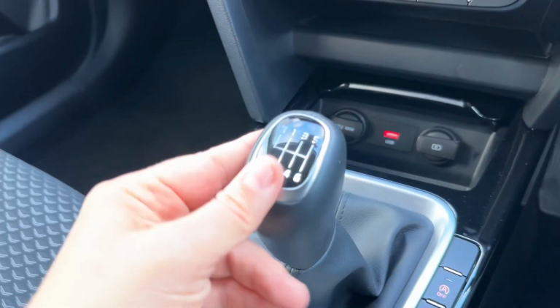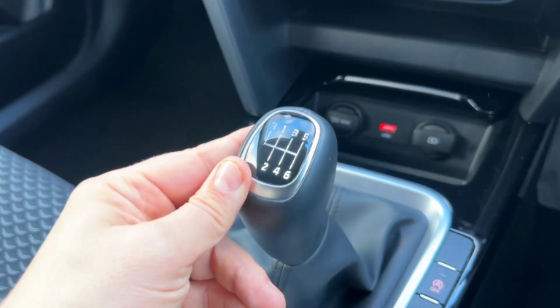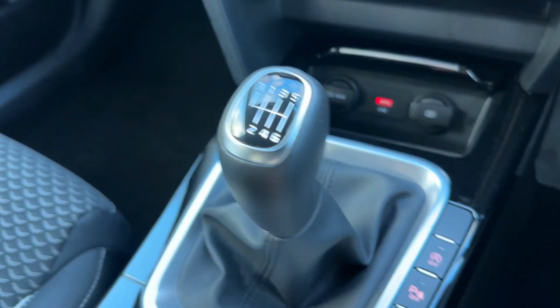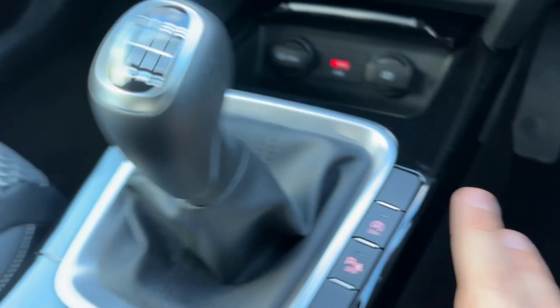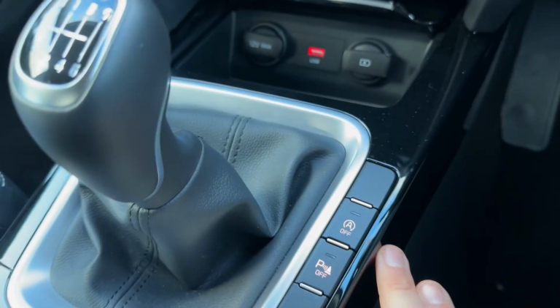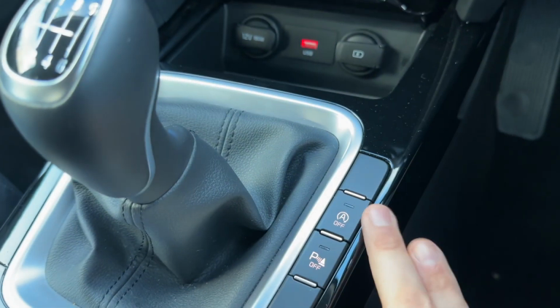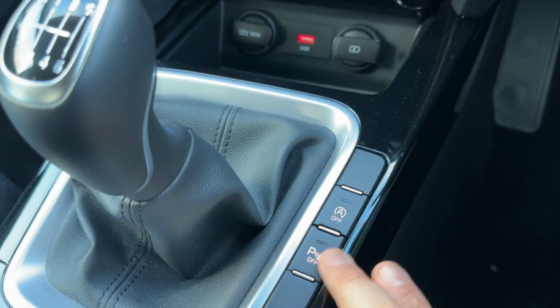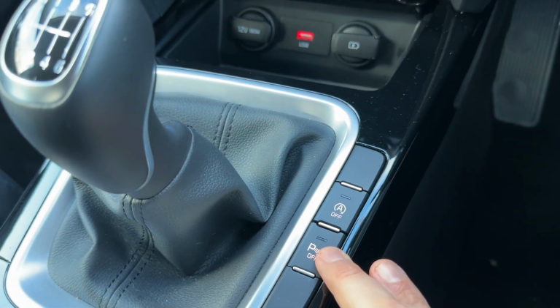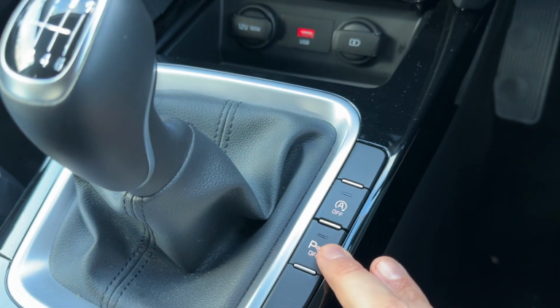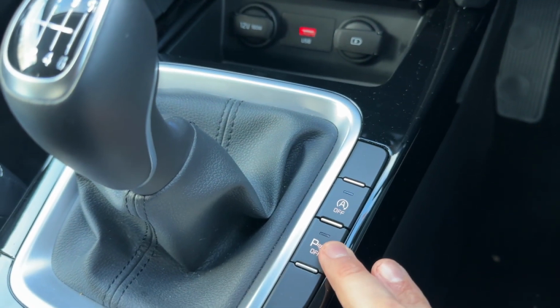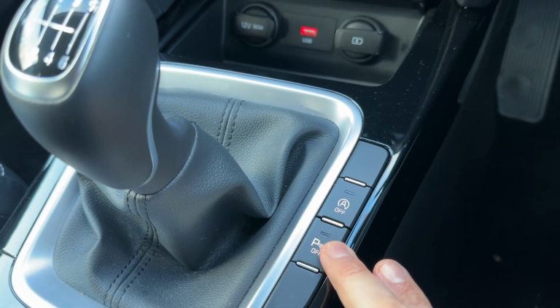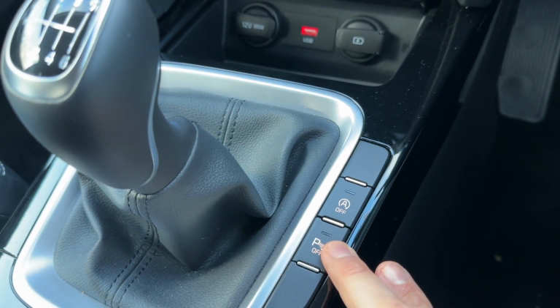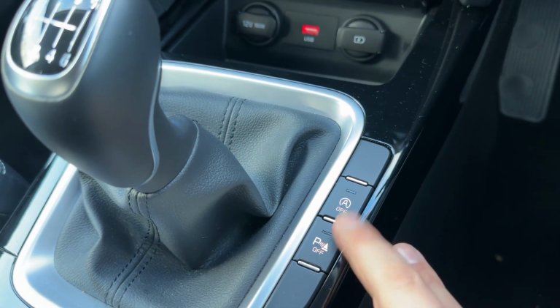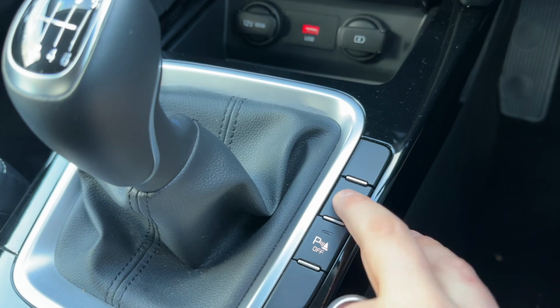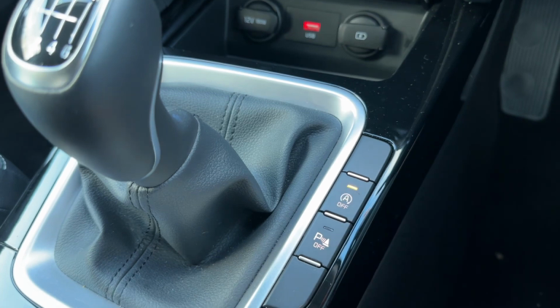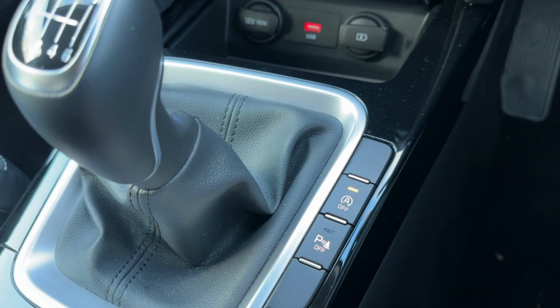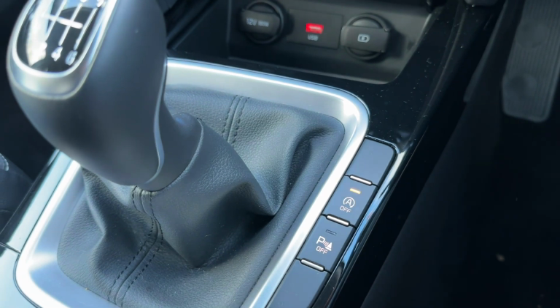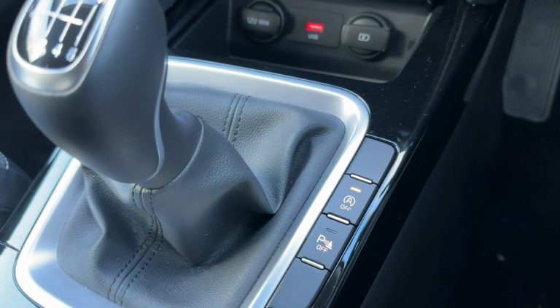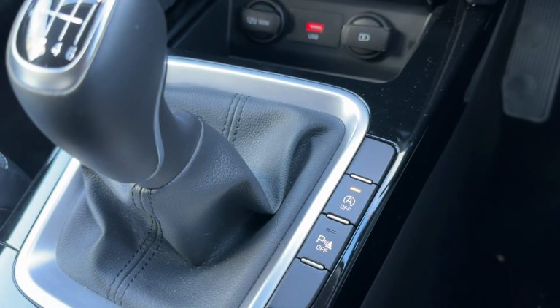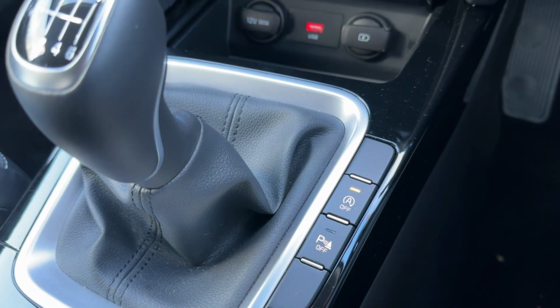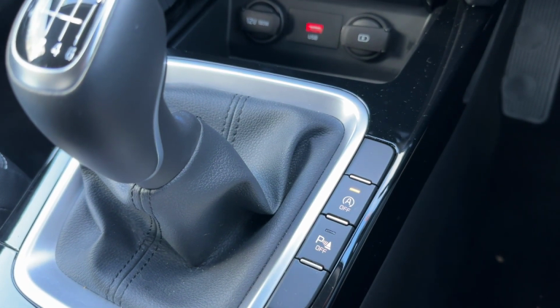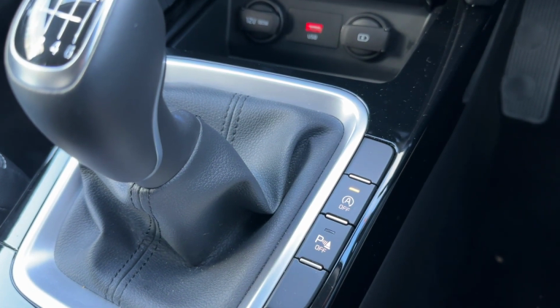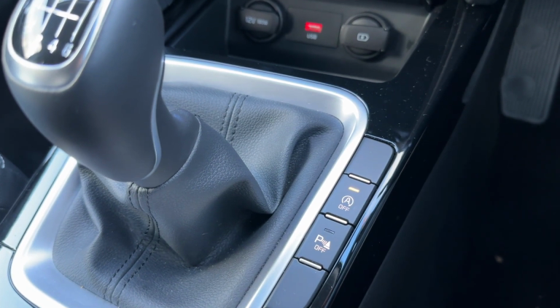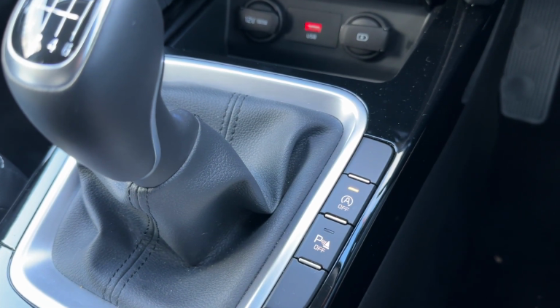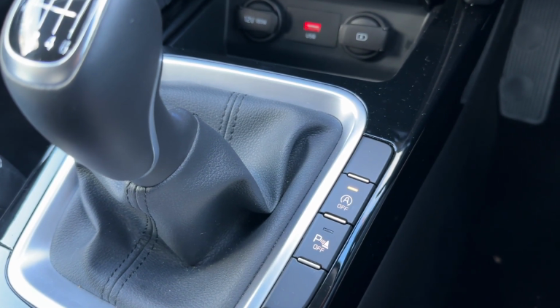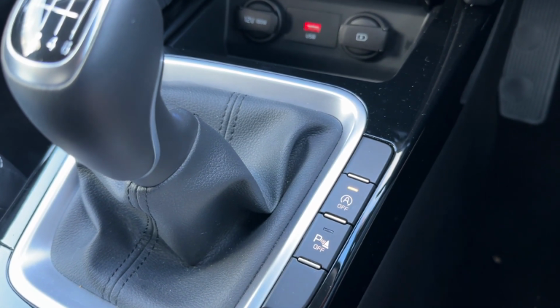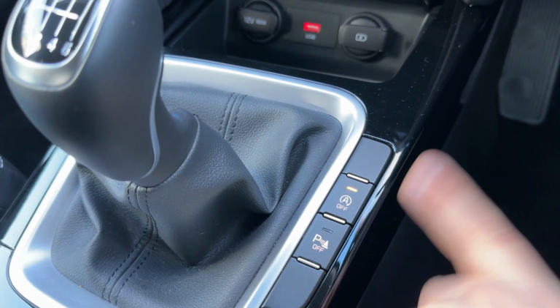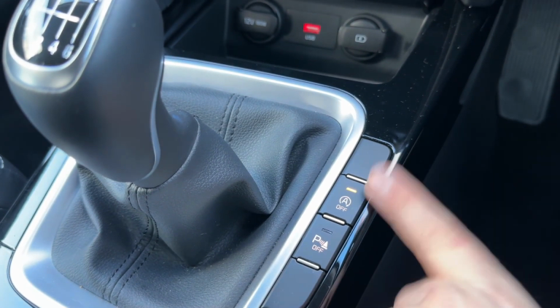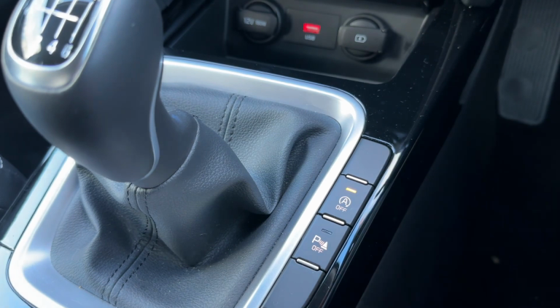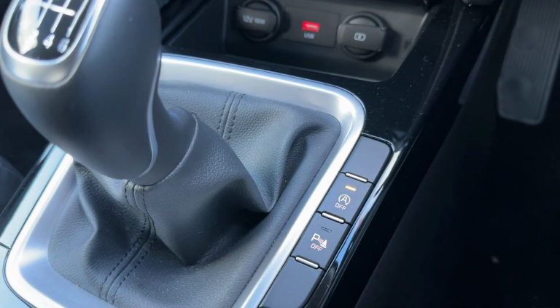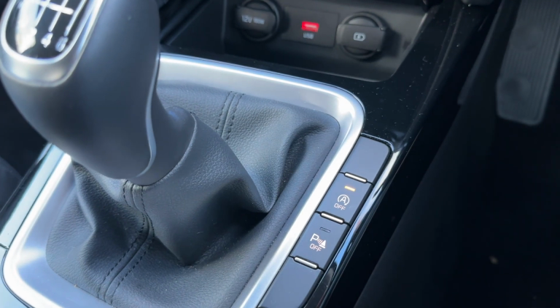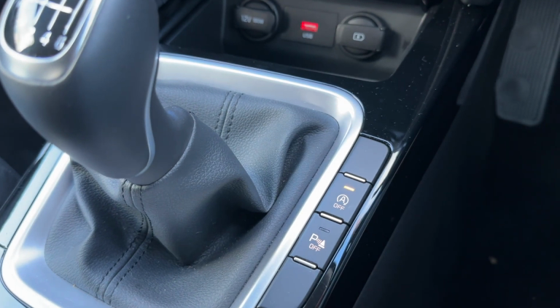We have a six speed manual gearbox. You can turn the parking sensors on and off here. This button turns off the stop and start — the car is designed to cut out when it's stationary in traffic to save you fuel, and the system is off when that light shows.